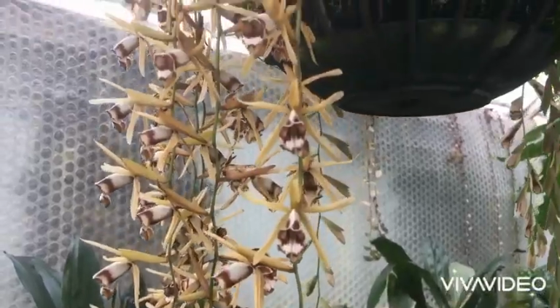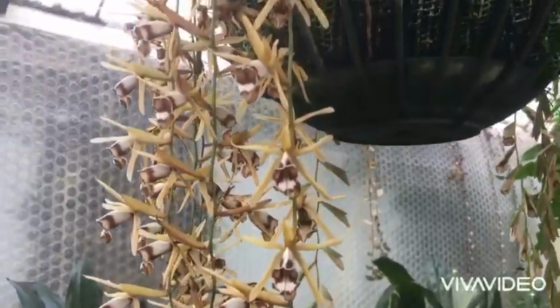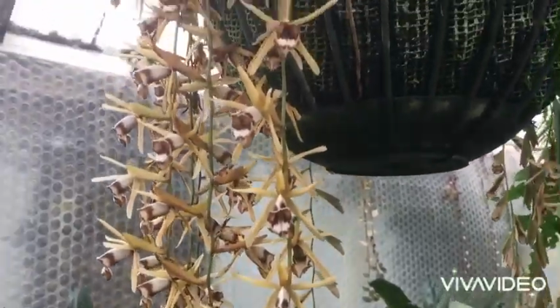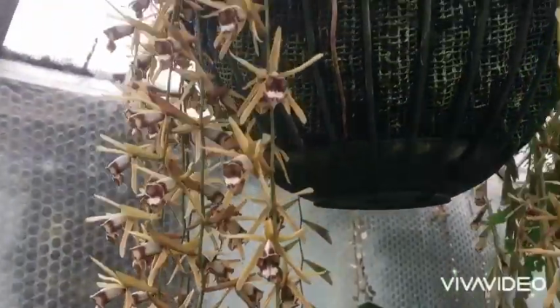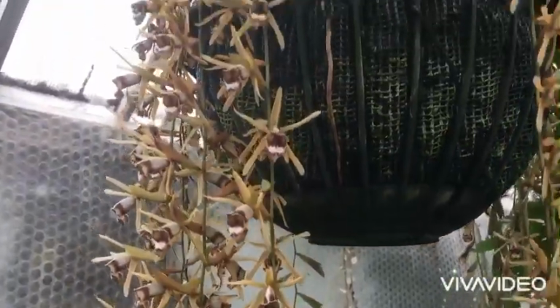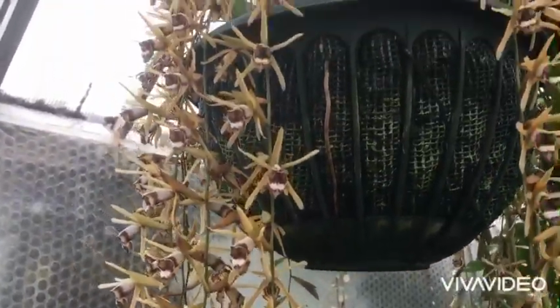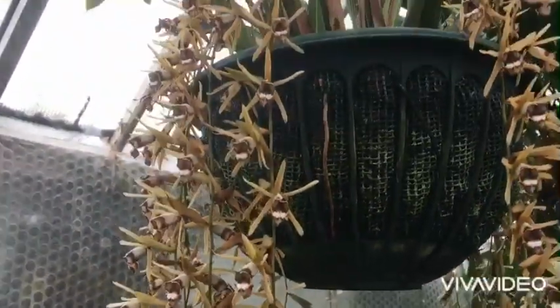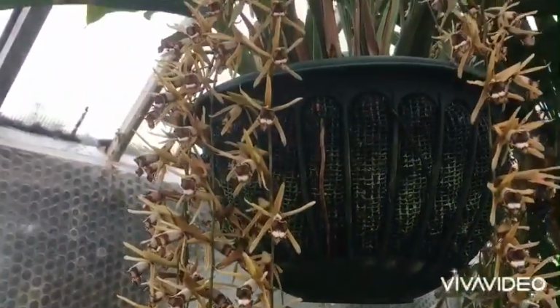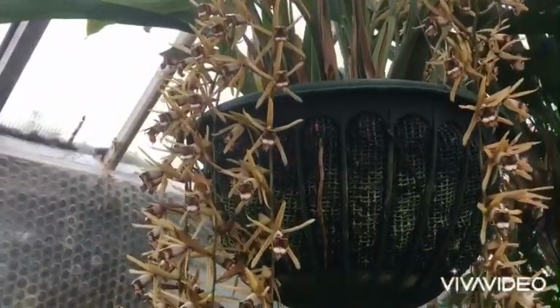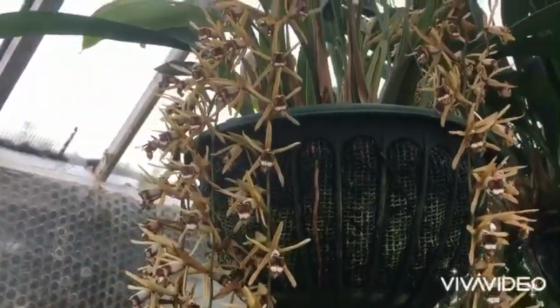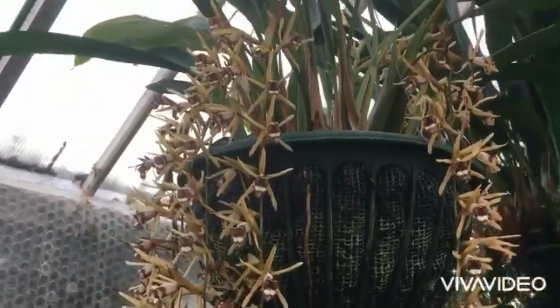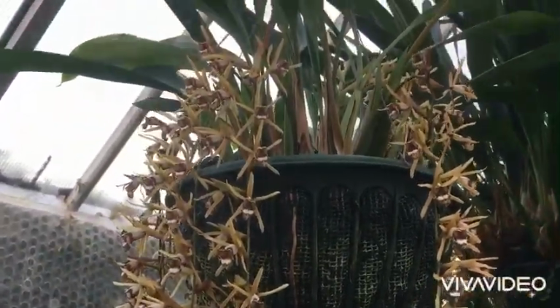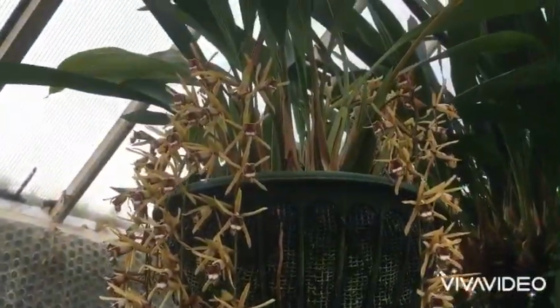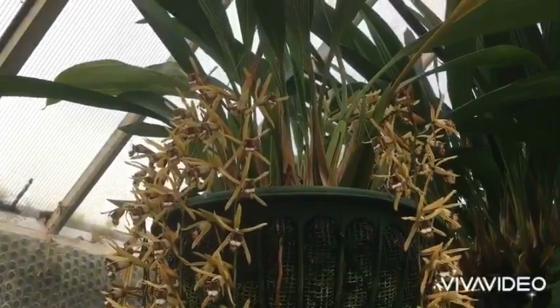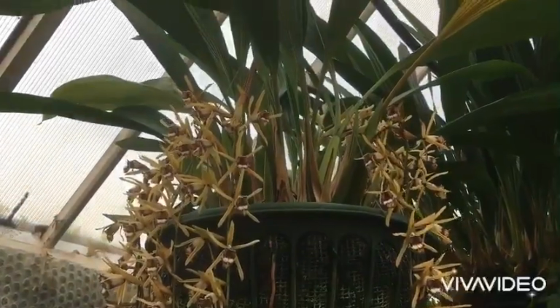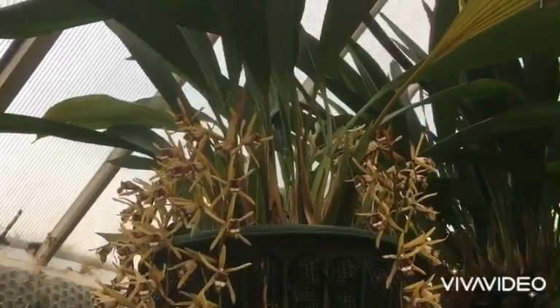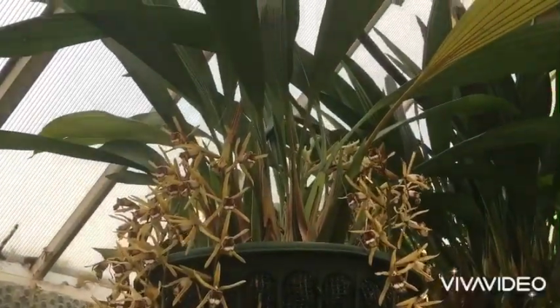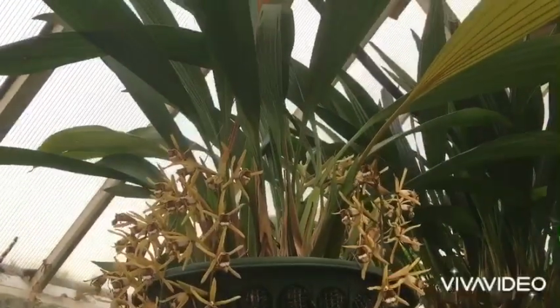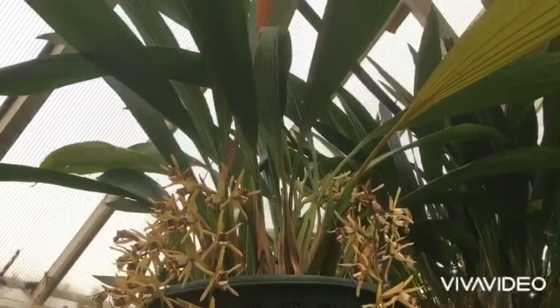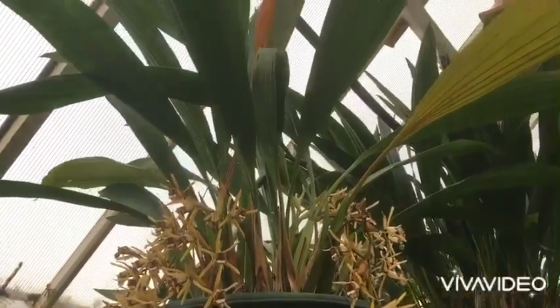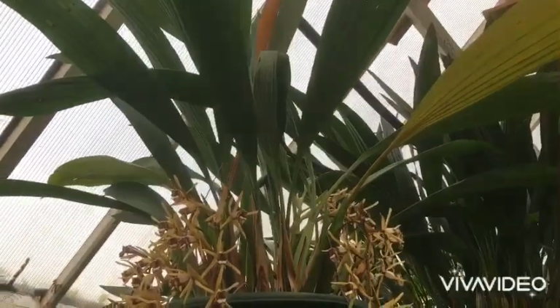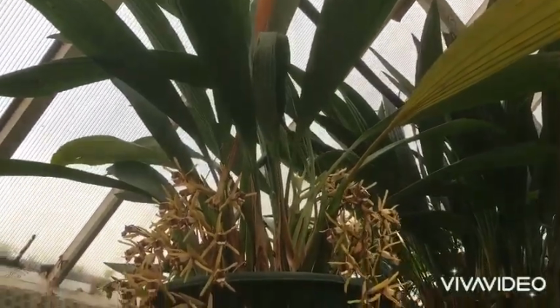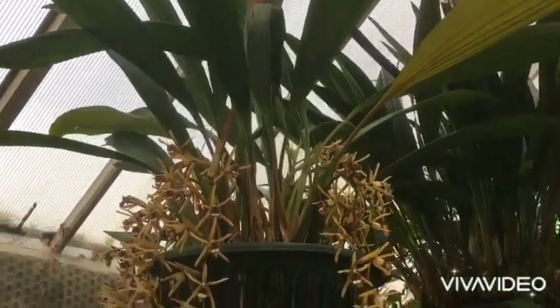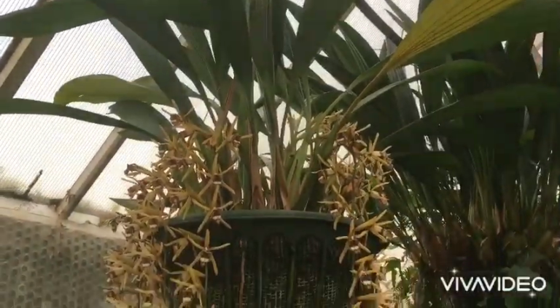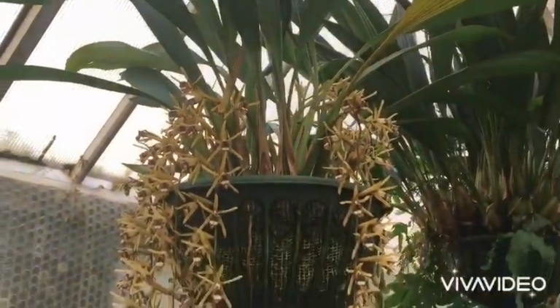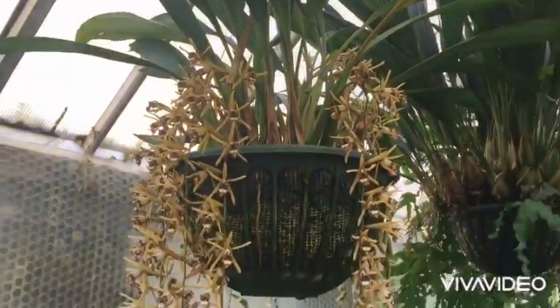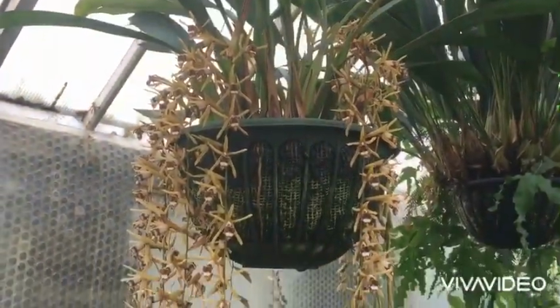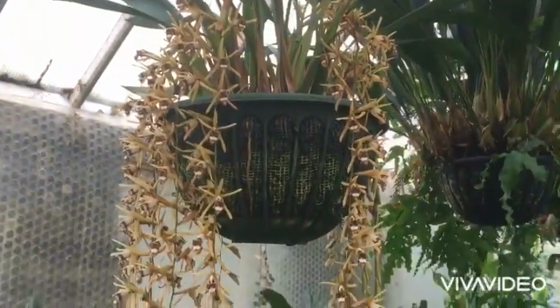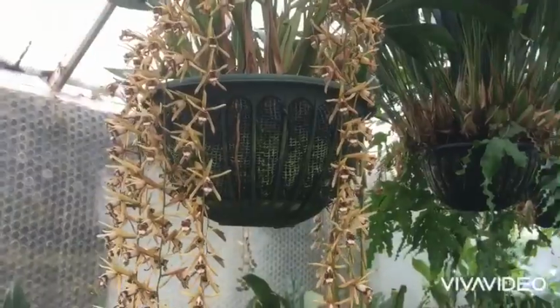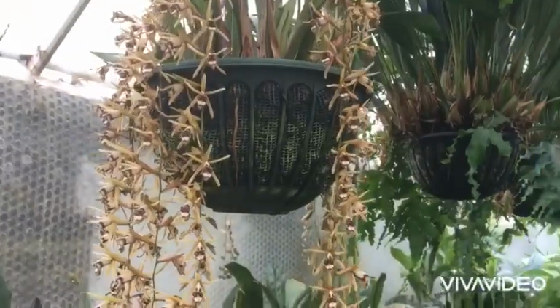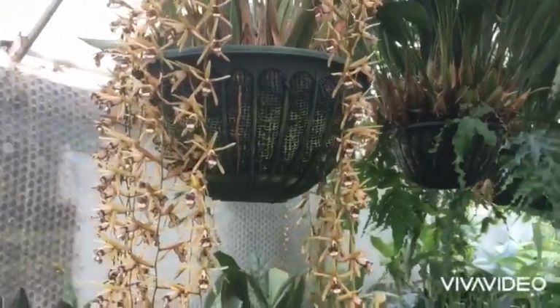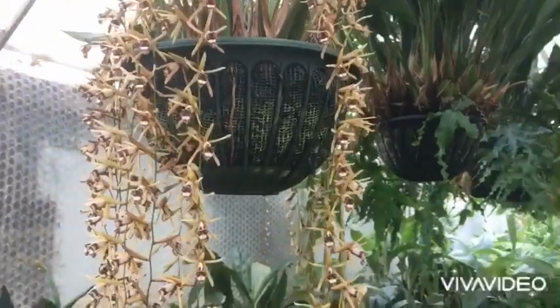If you've got a bit of space to hang — especially when they're in flower — this is a fantastic orchid to grow in your collection. Enjoy it. Coelogyne pulverula.